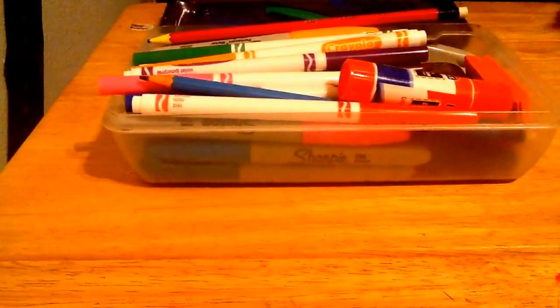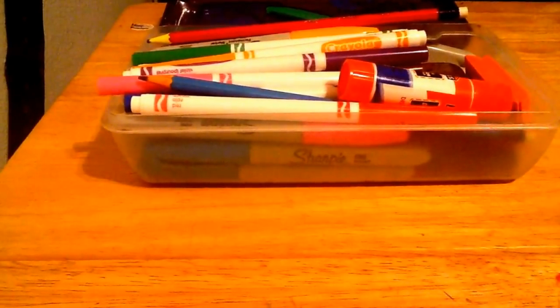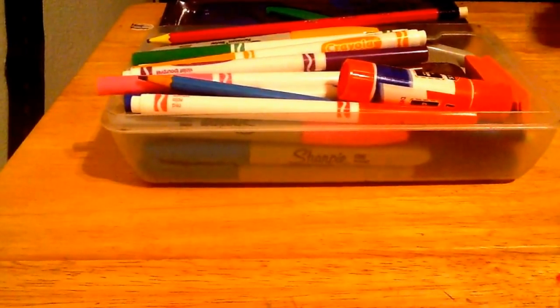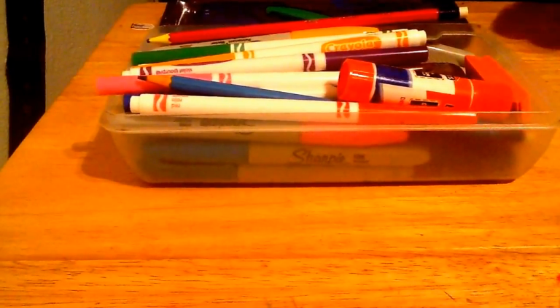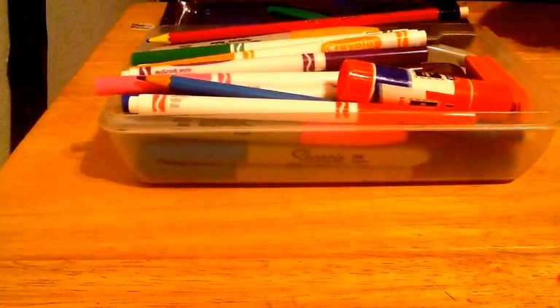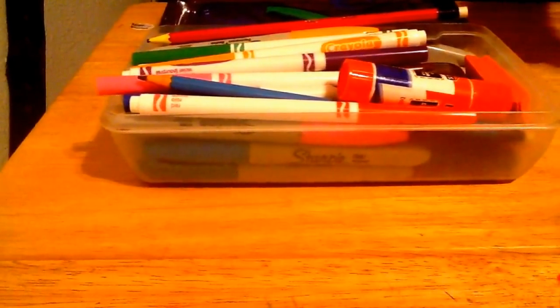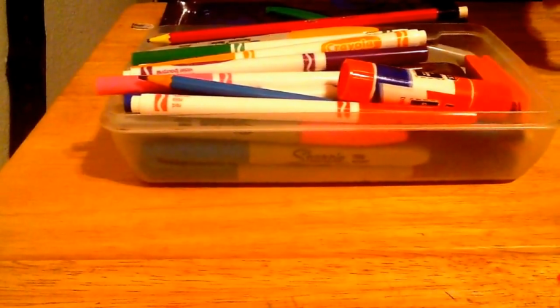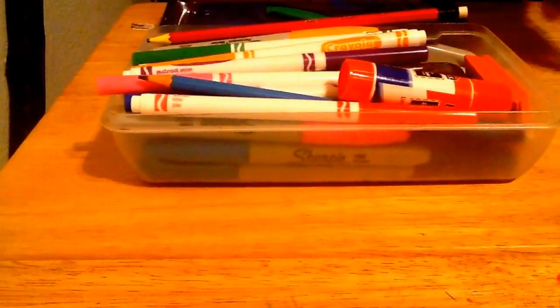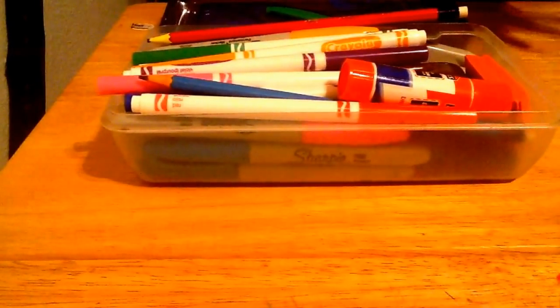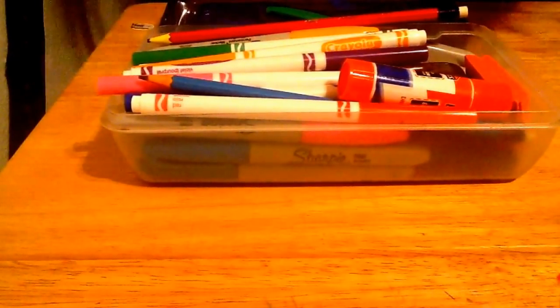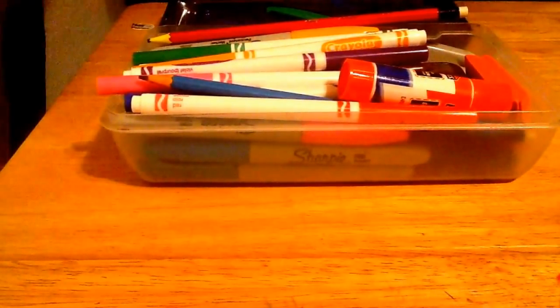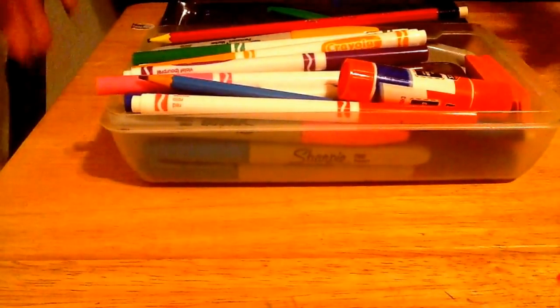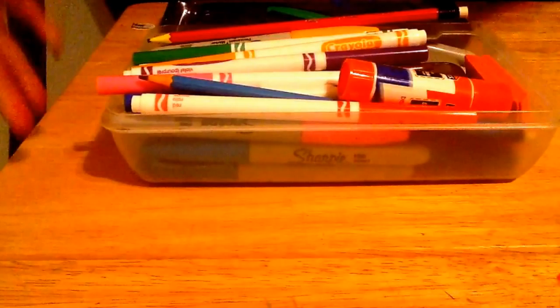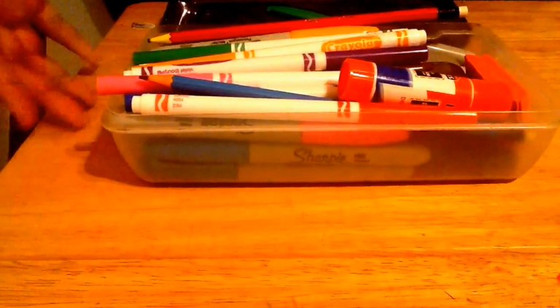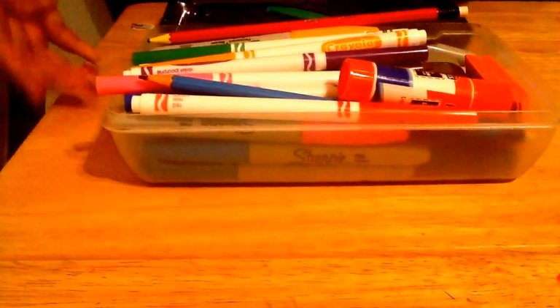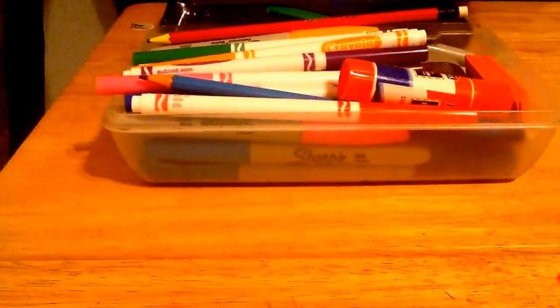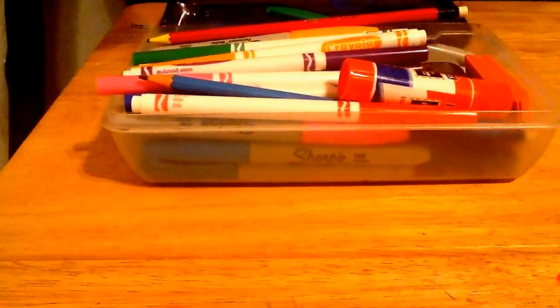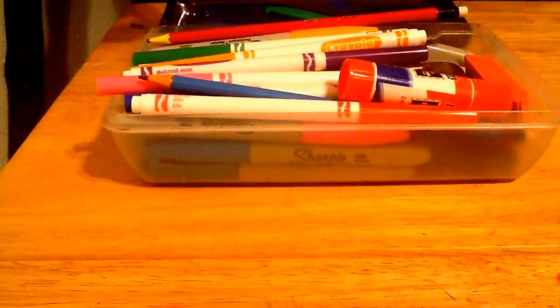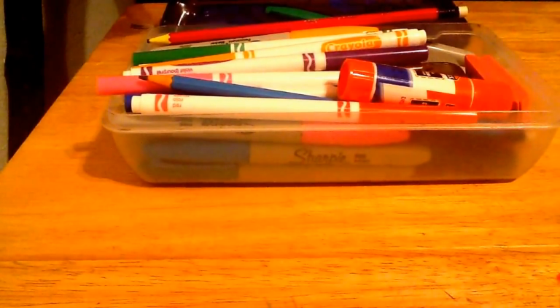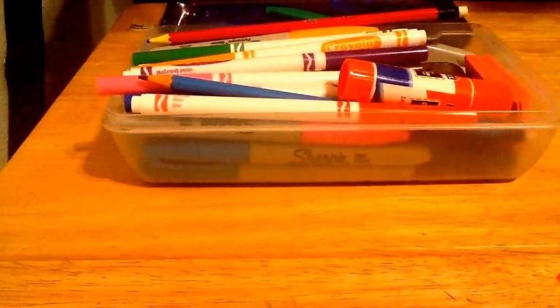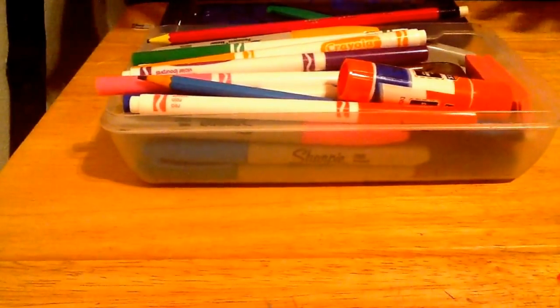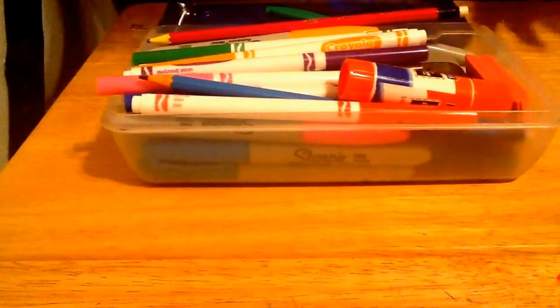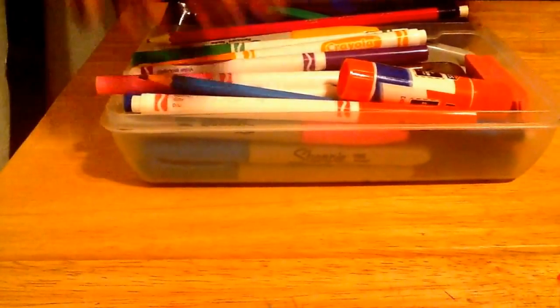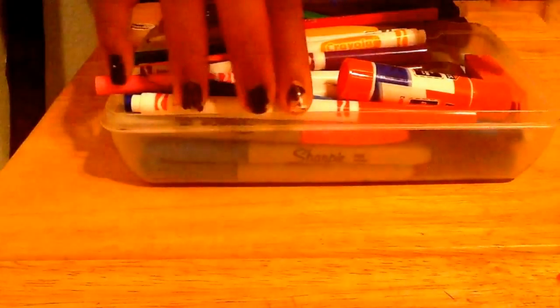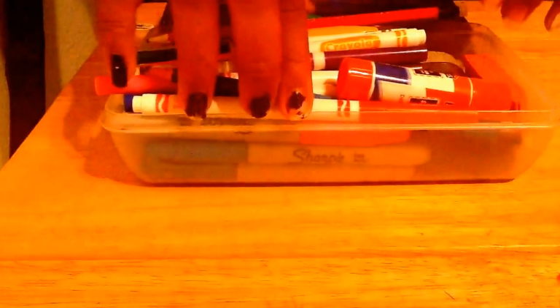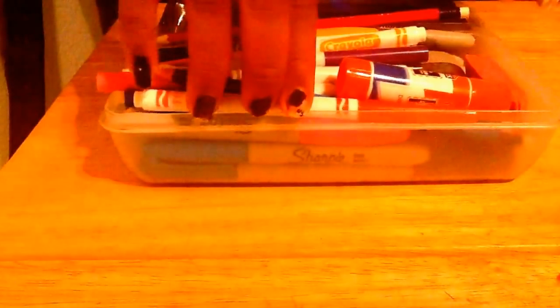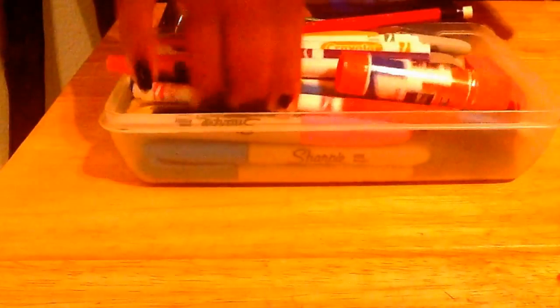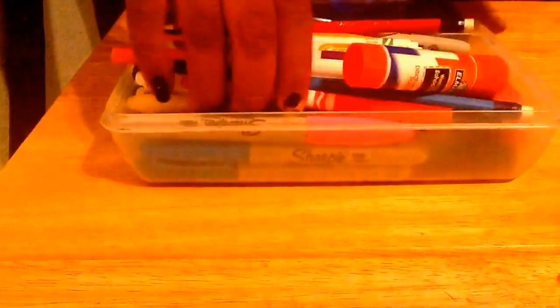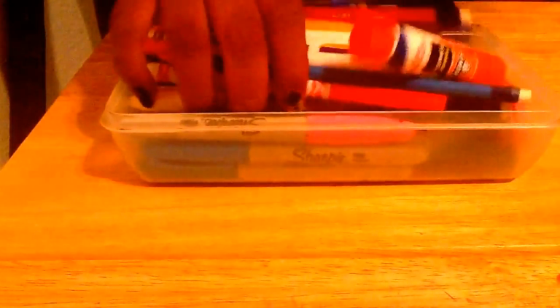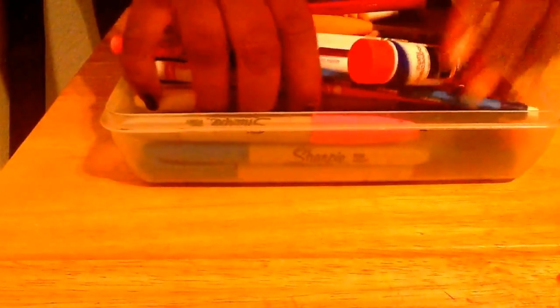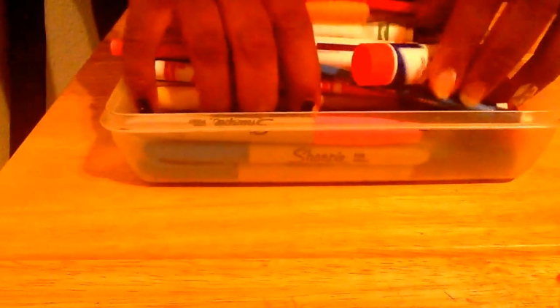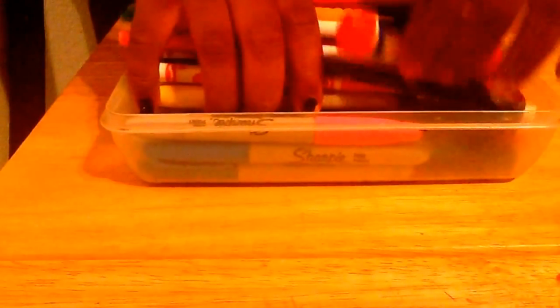You guys can see this is somewhat organized. So what I'm doing is taking everything out again.